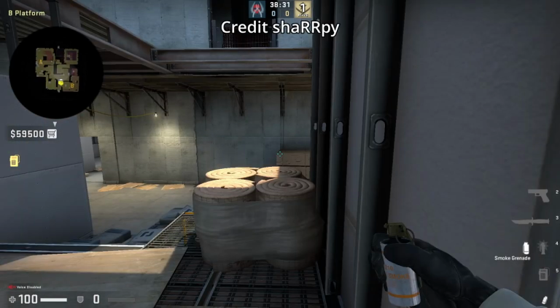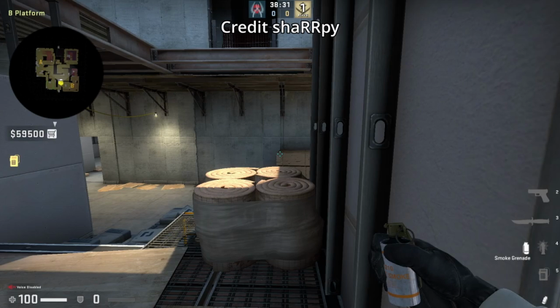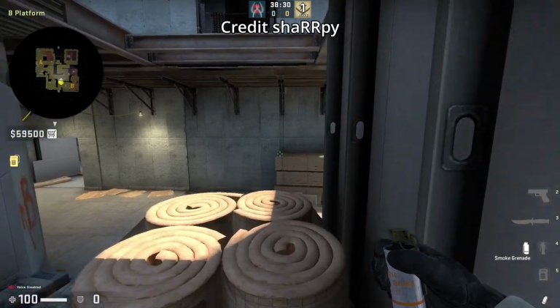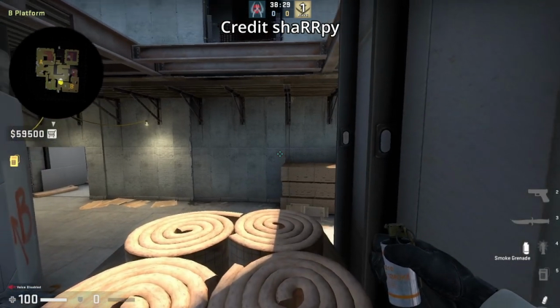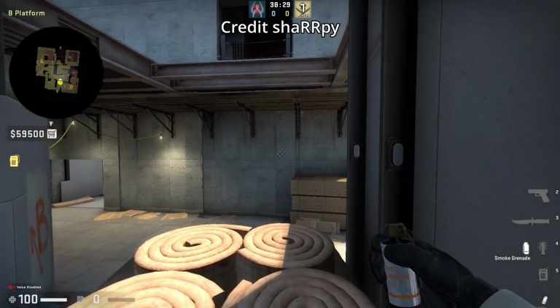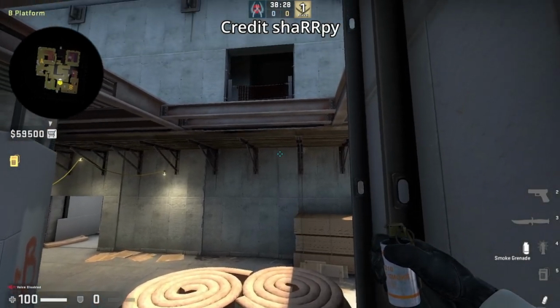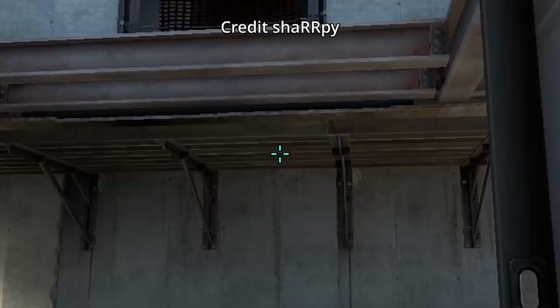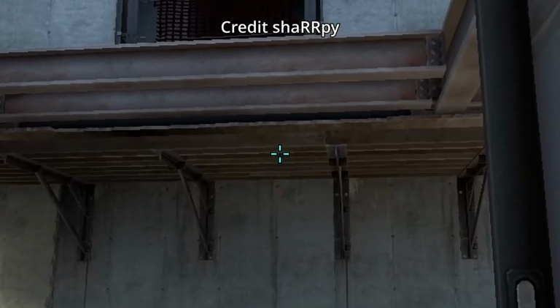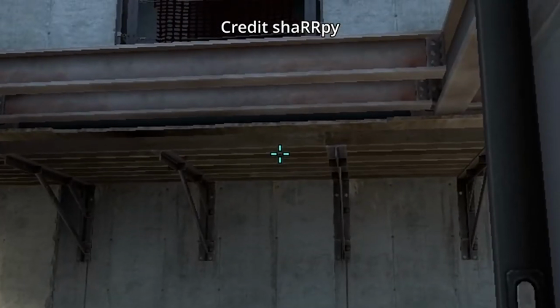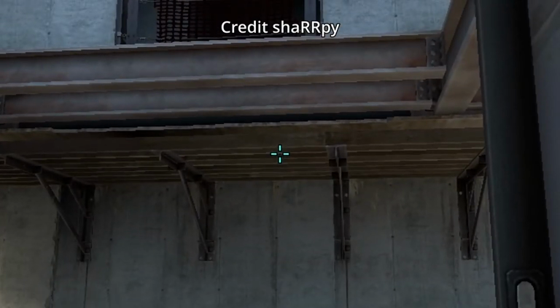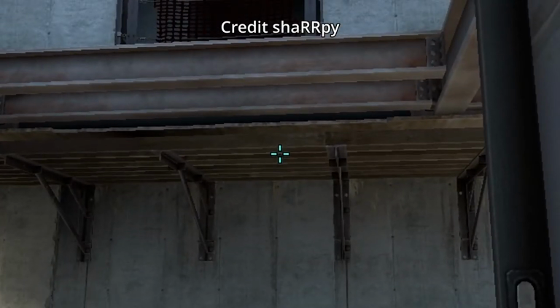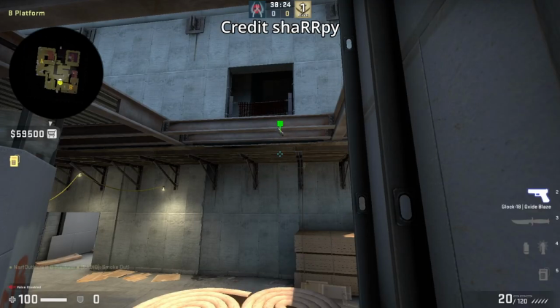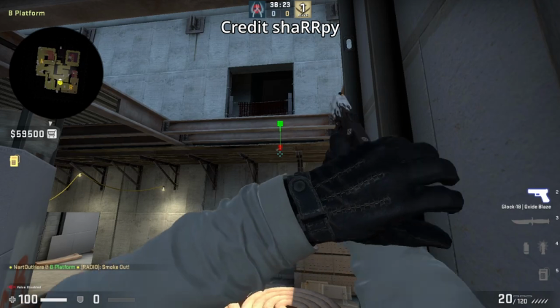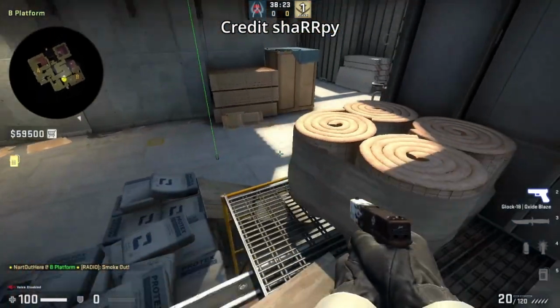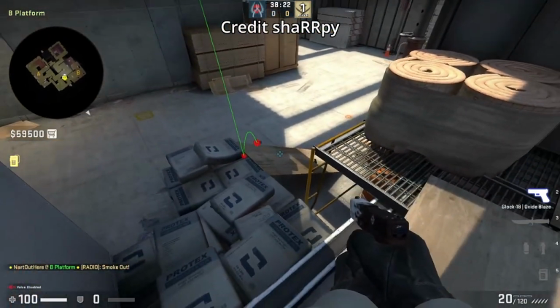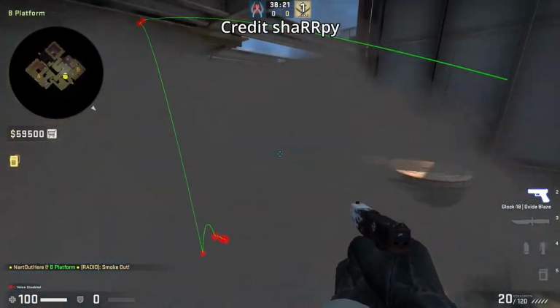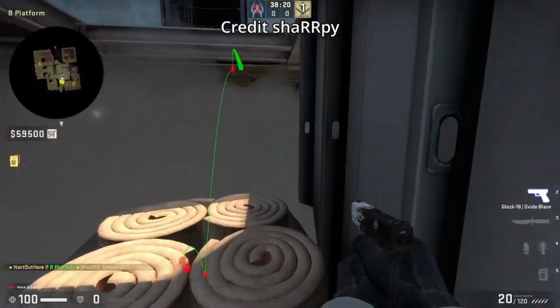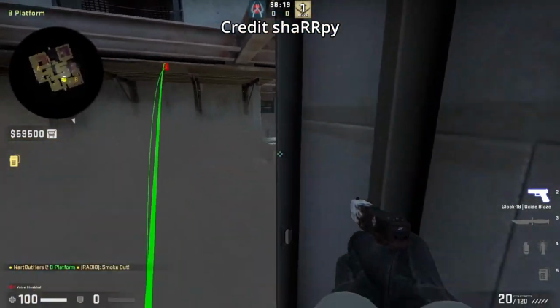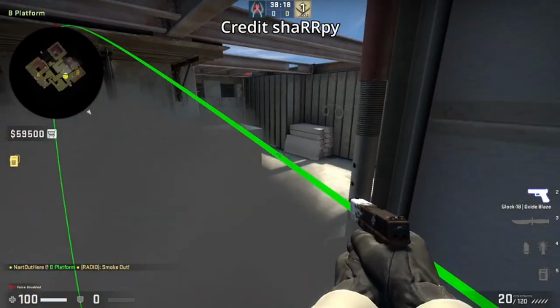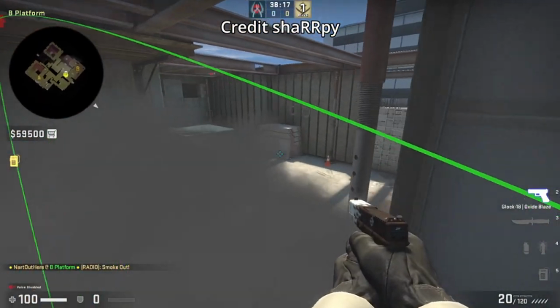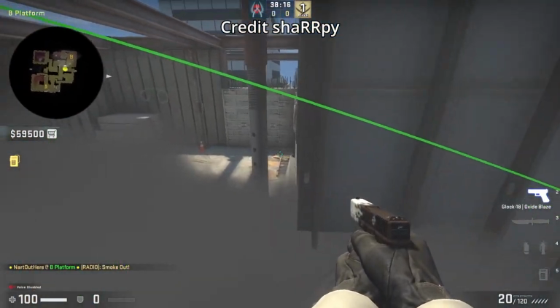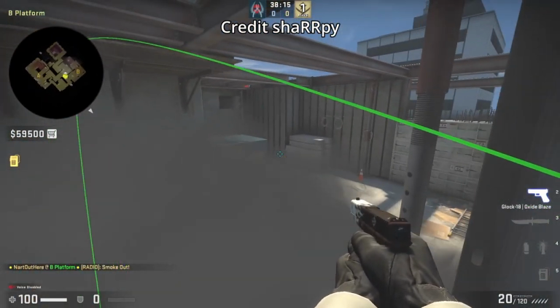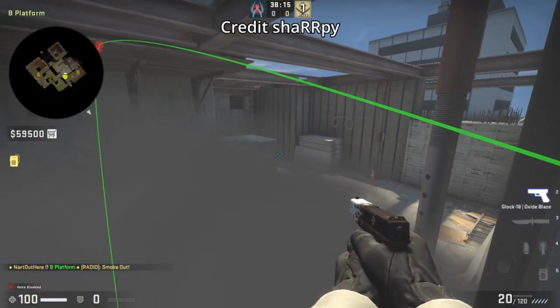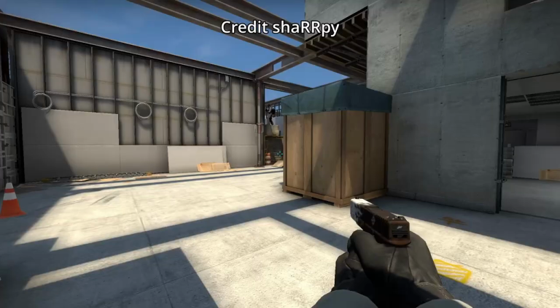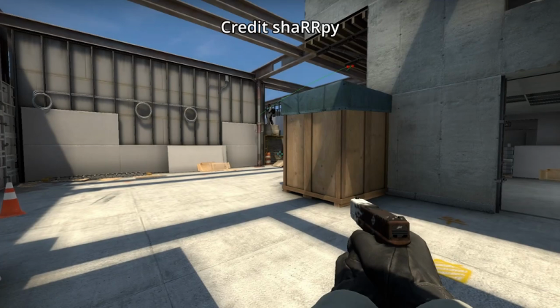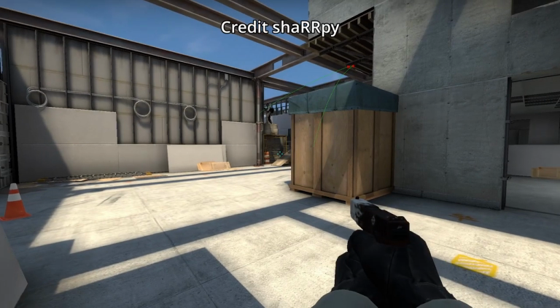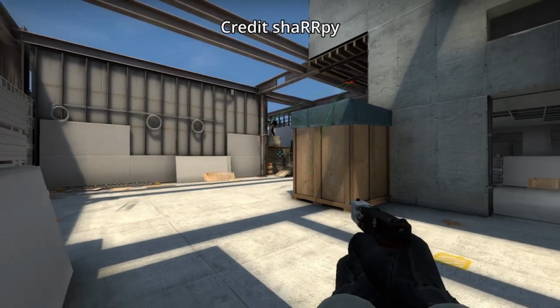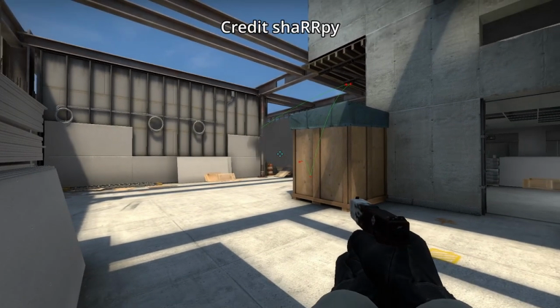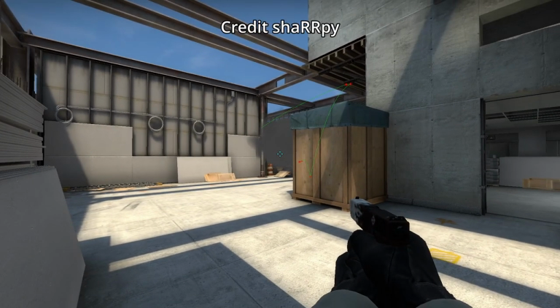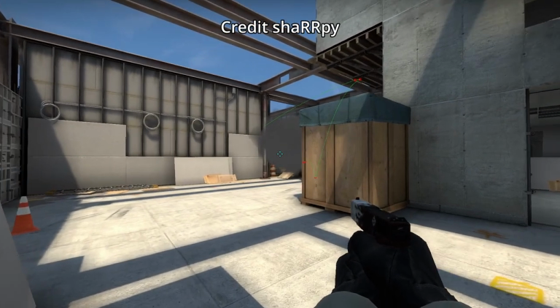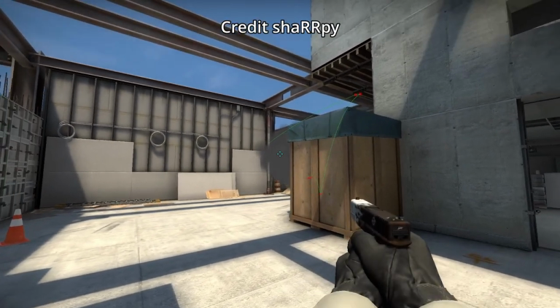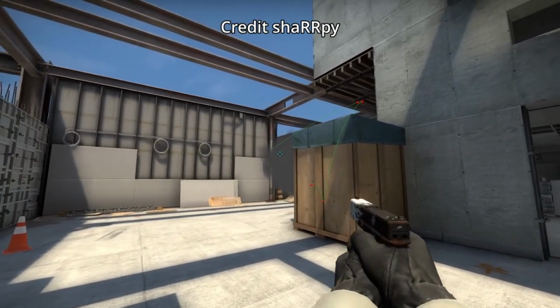Window one-way smoke: get behind the coil, aim at this part of the beam, then left click throw. The smoke bounces off the beam and onto the mid ramp. You'll want to get on top of the coil to see over the smoke, giving you a one-way that makes it hard to spot your head.